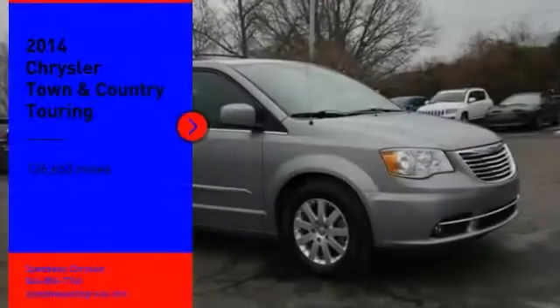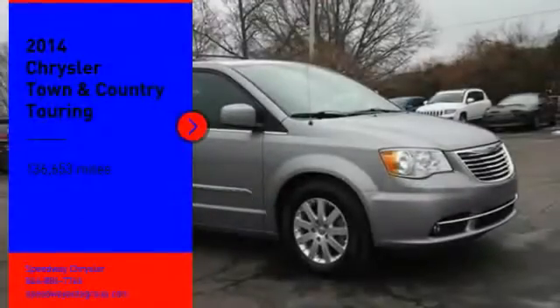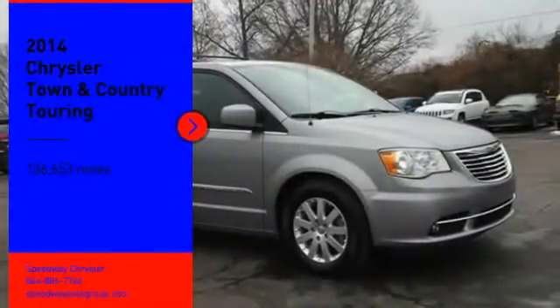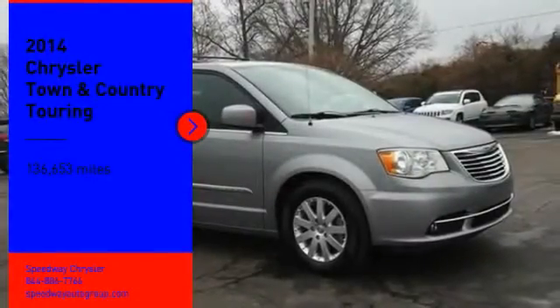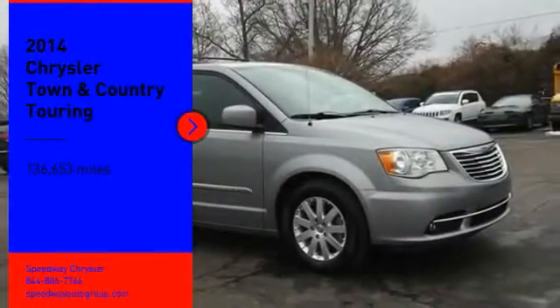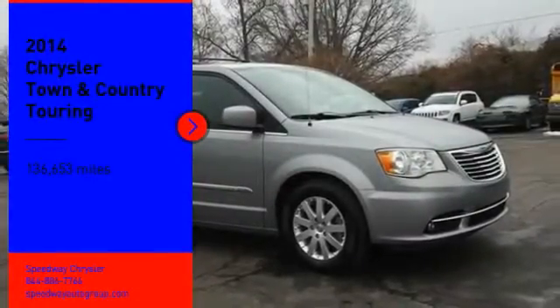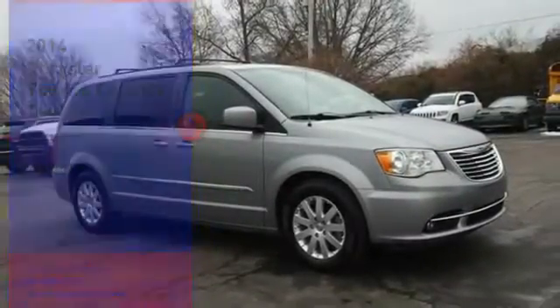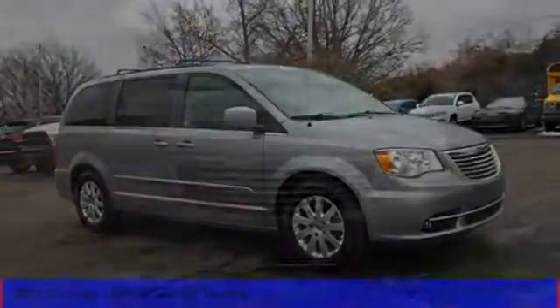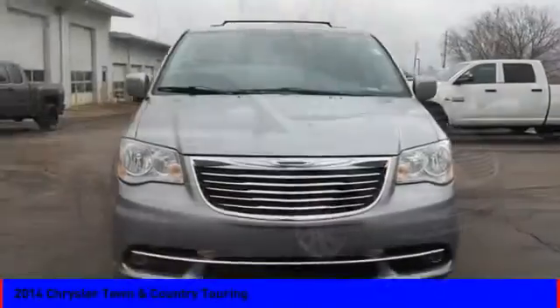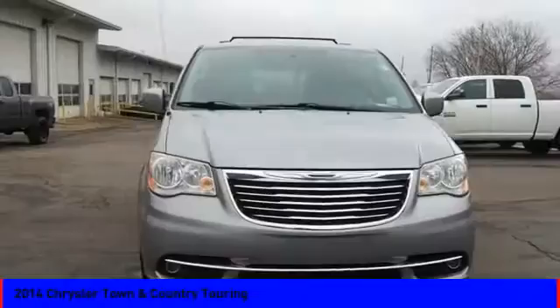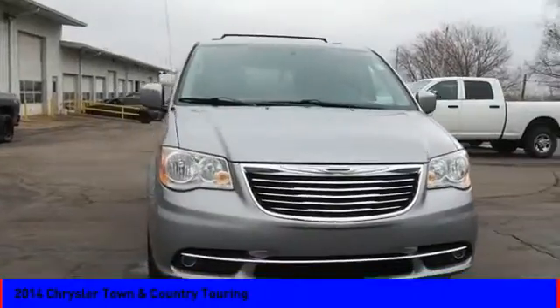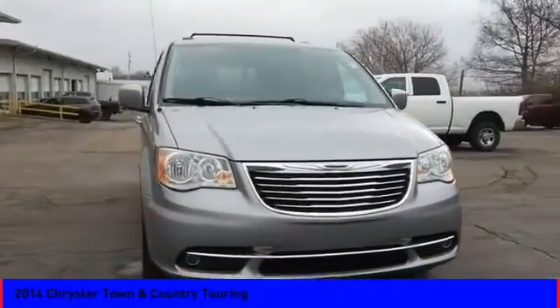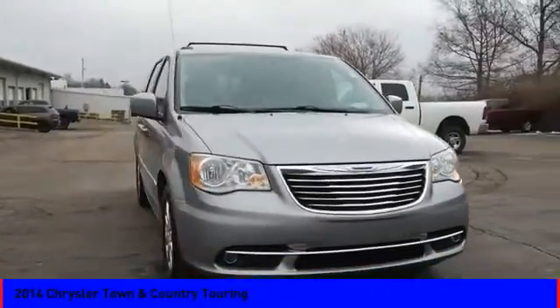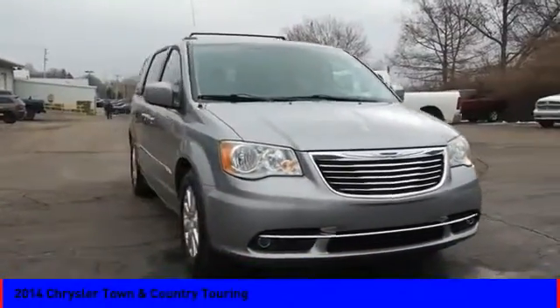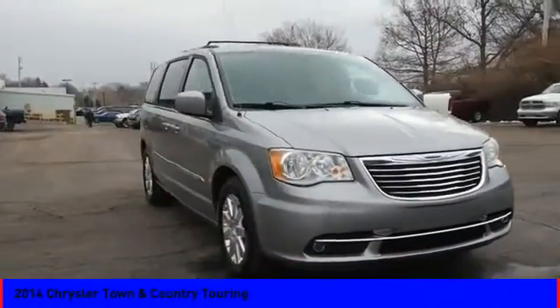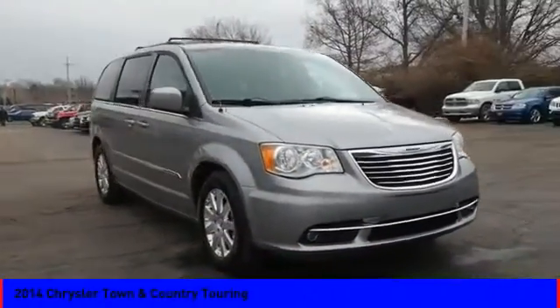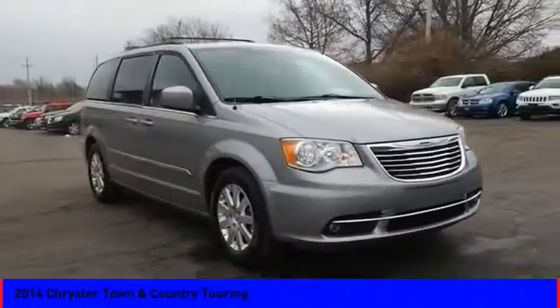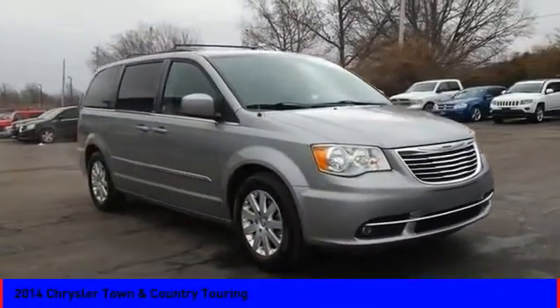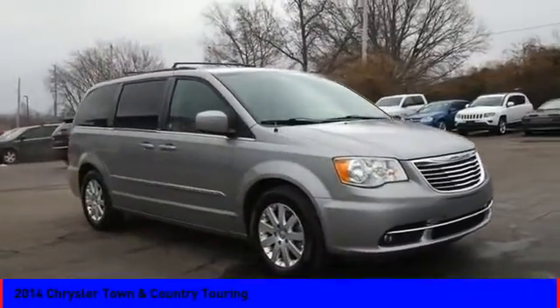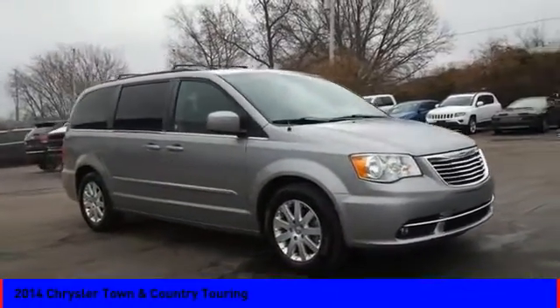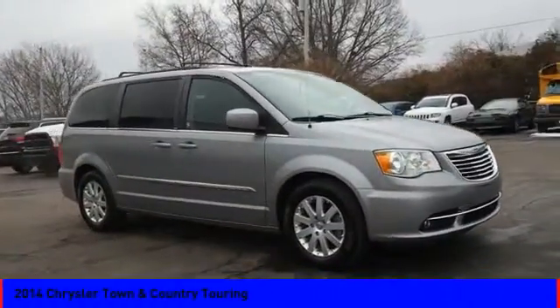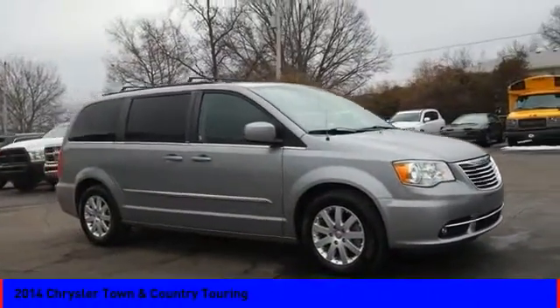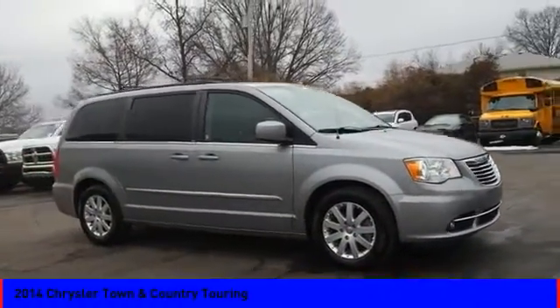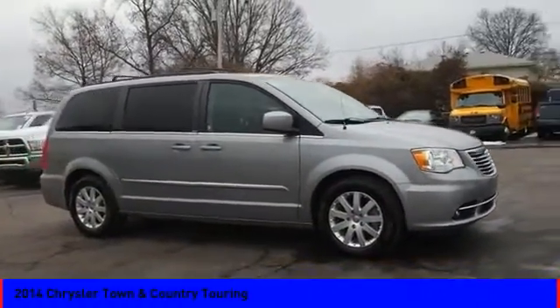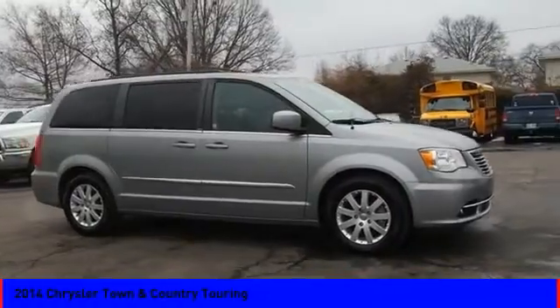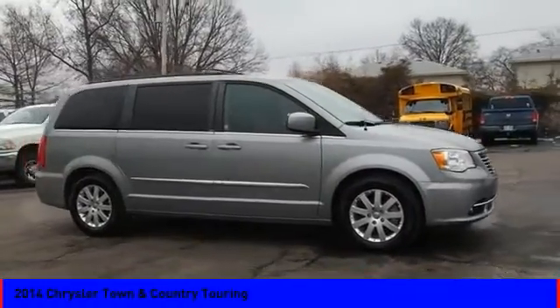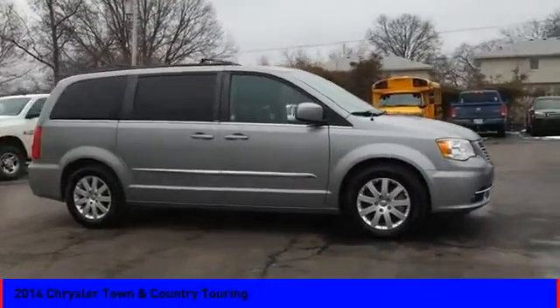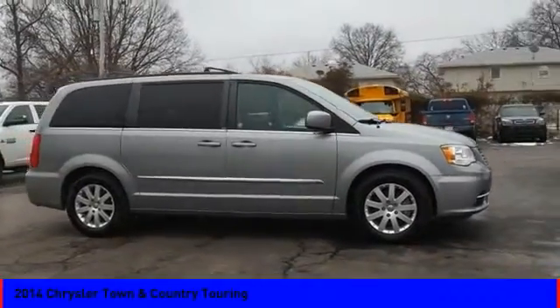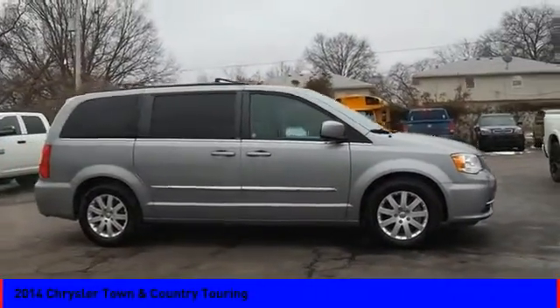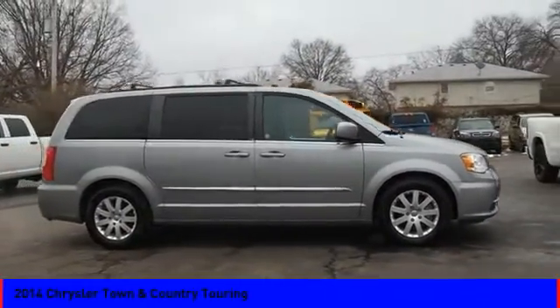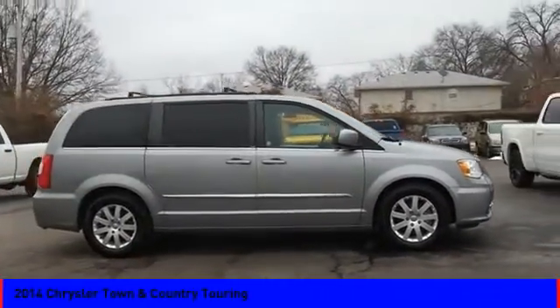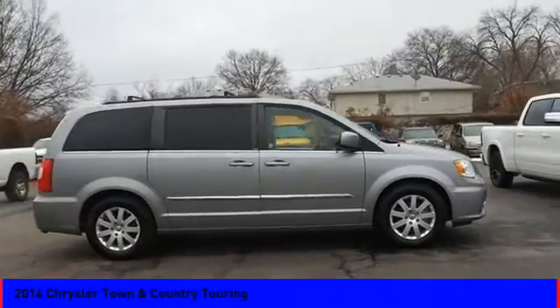Looking for the right vehicle? Check out the 2014 Town & Country. Town & Country's V6 engine provides plenty of power while still providing the fuel efficiency you look for in a vehicle.